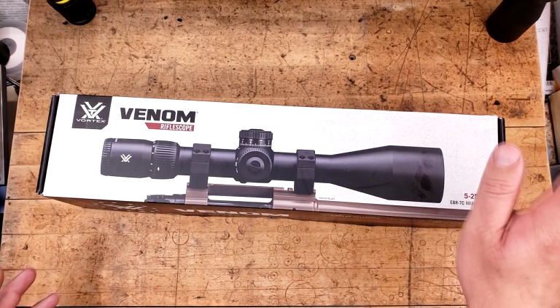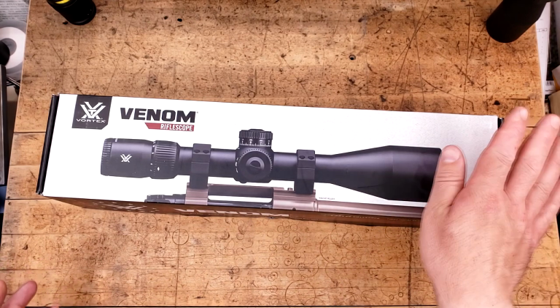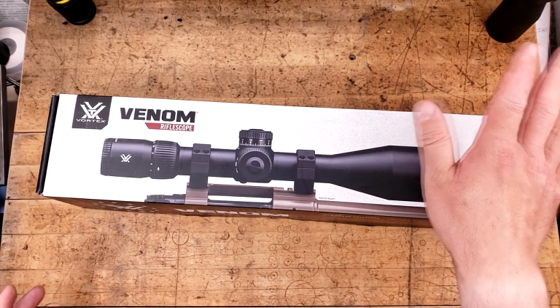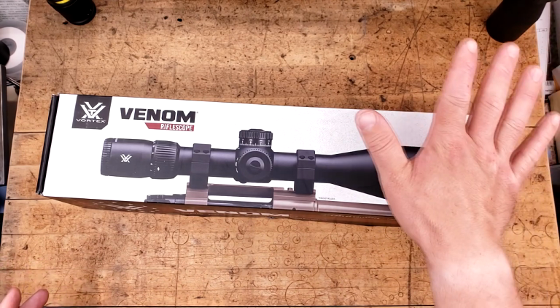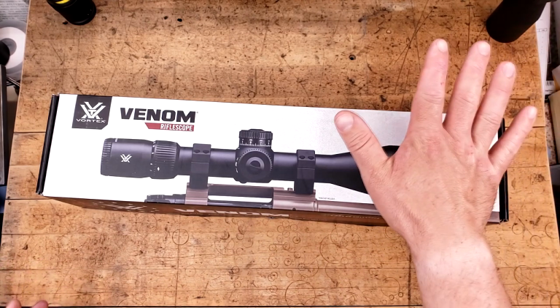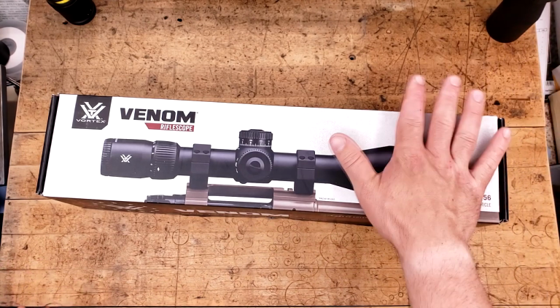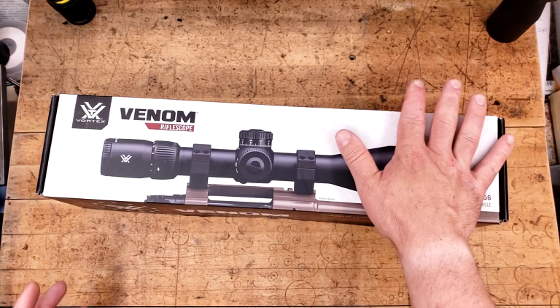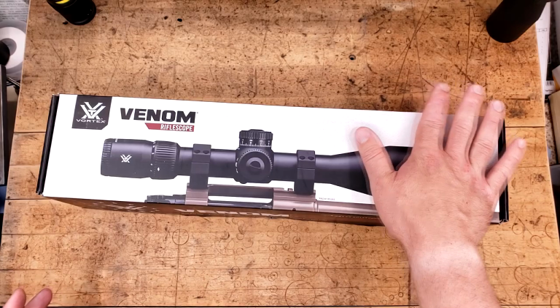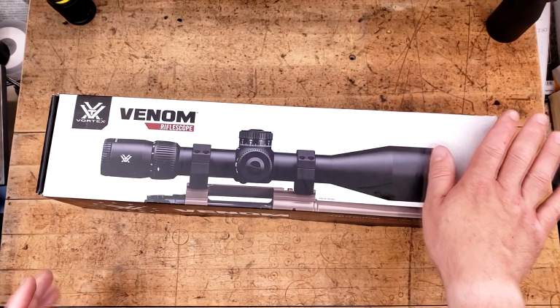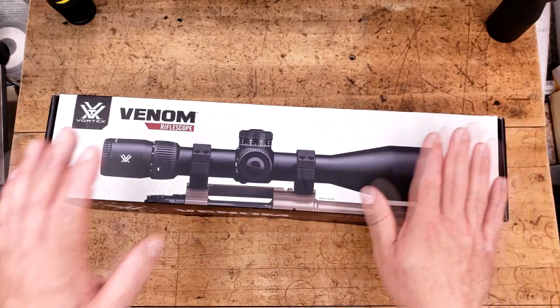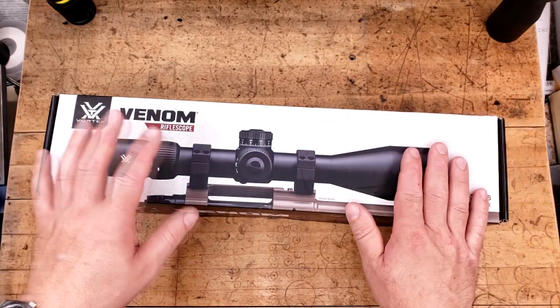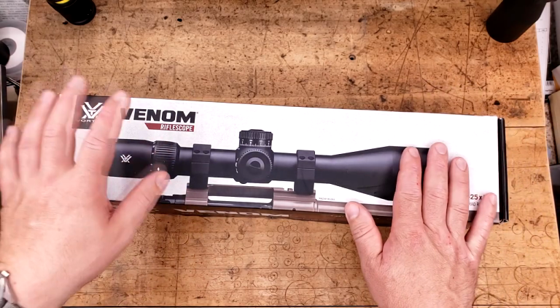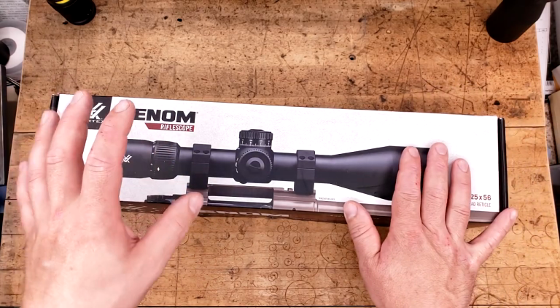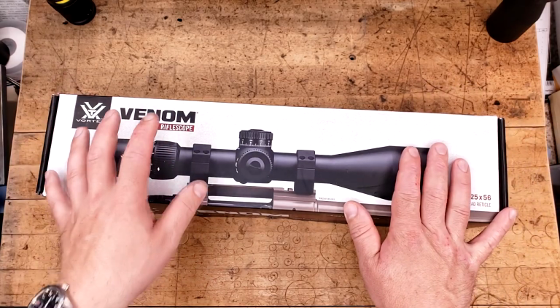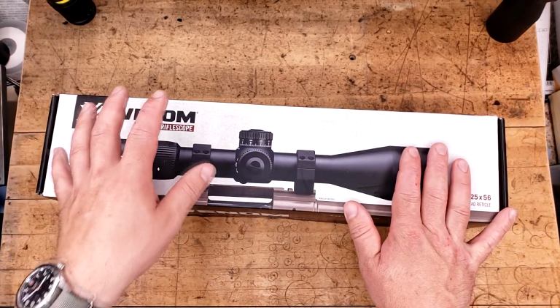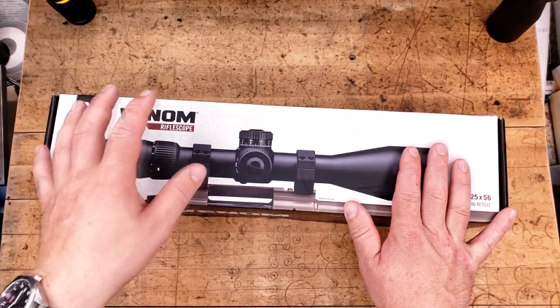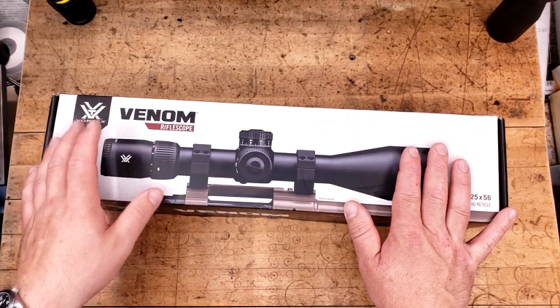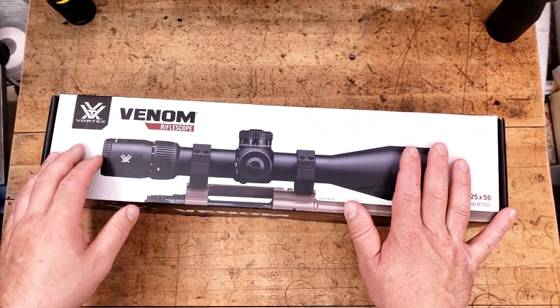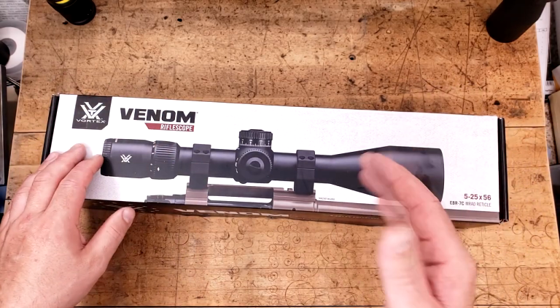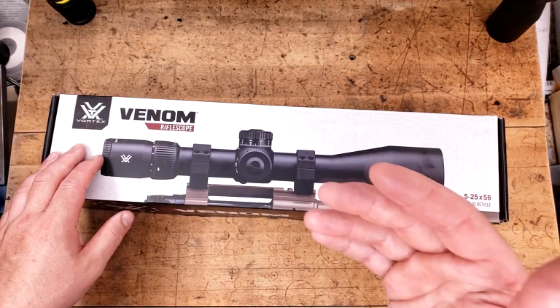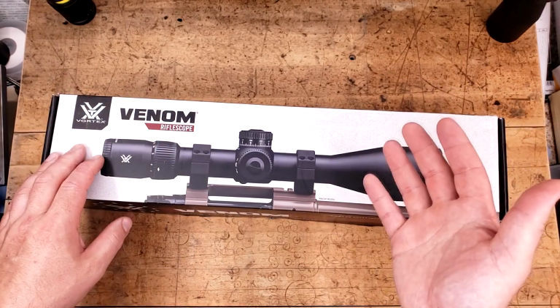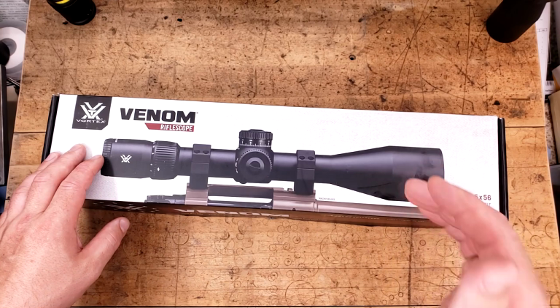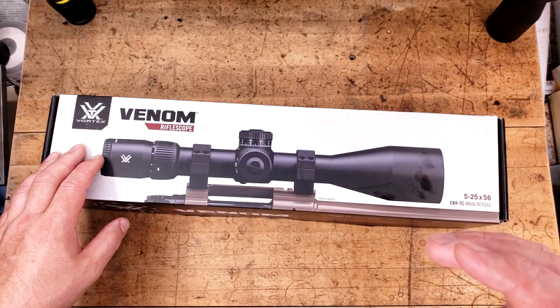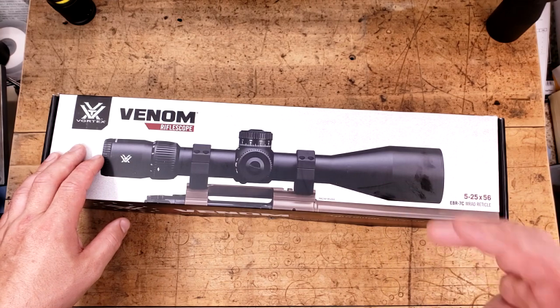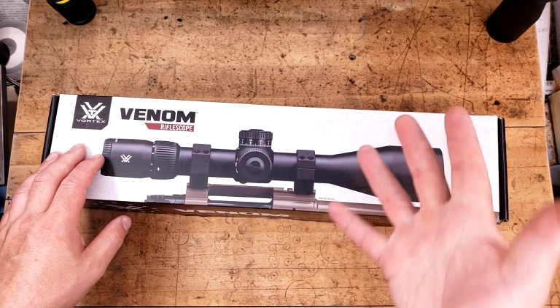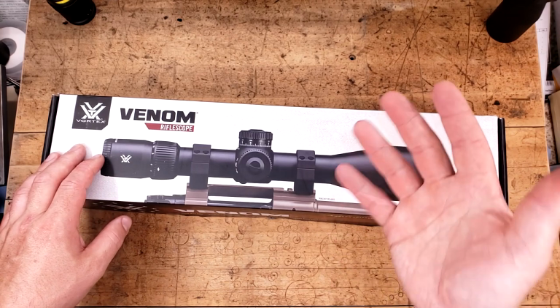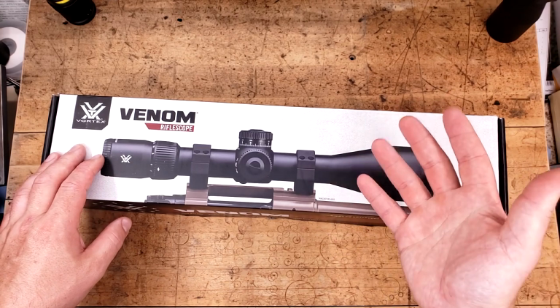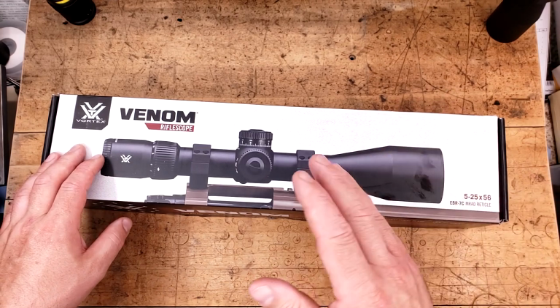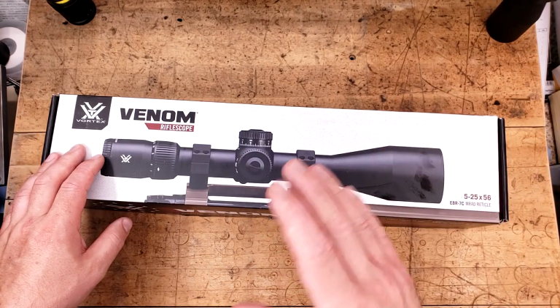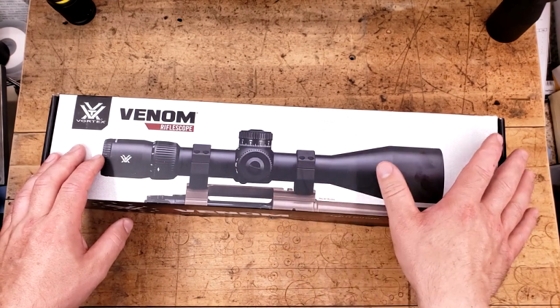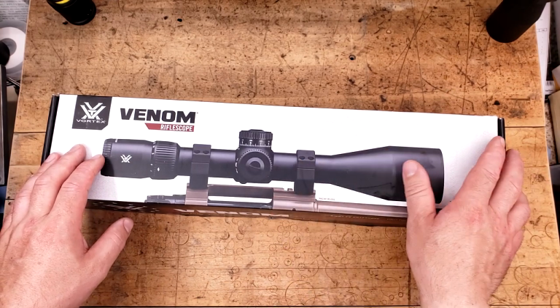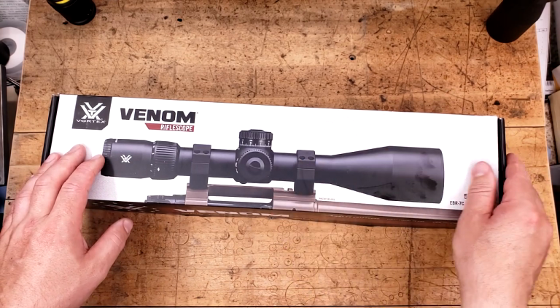I was confident that this would be better than the Strike Eagle 5-25. A good friend of mine has one.